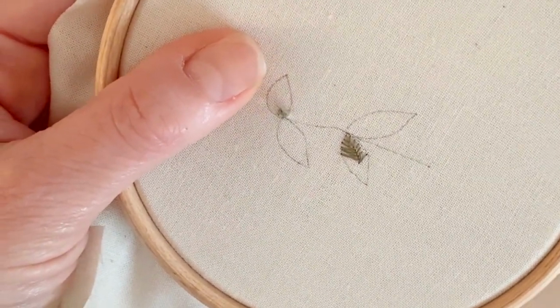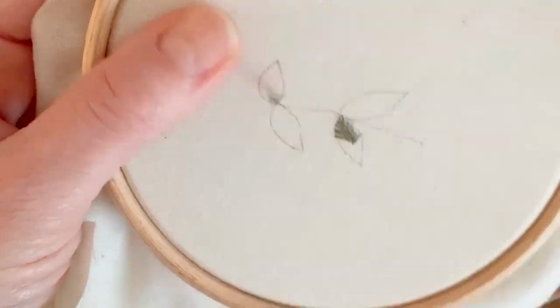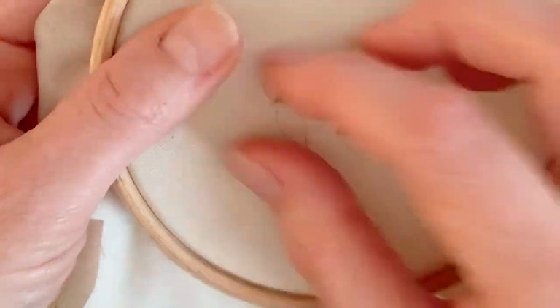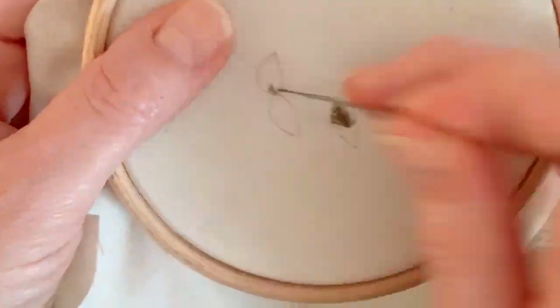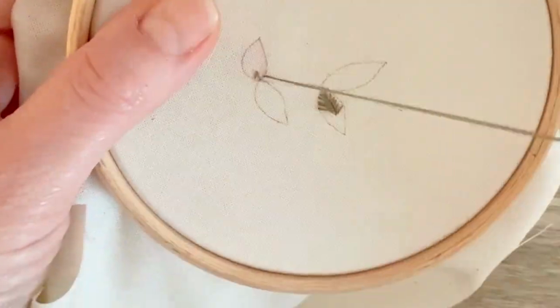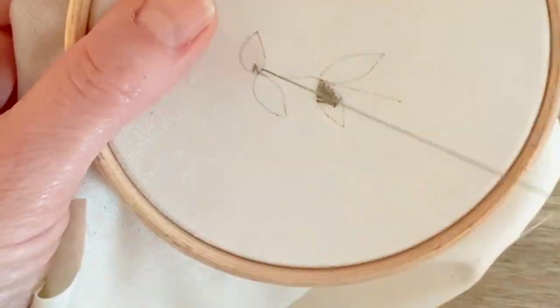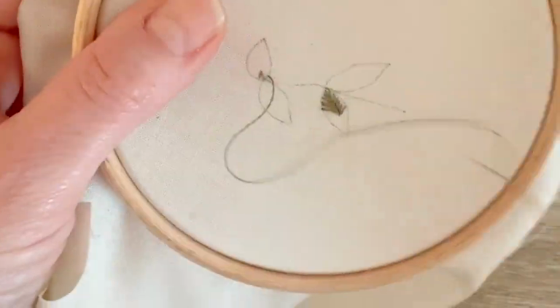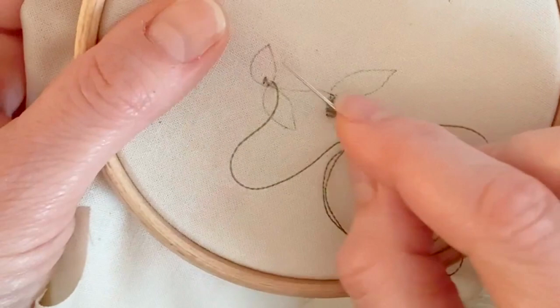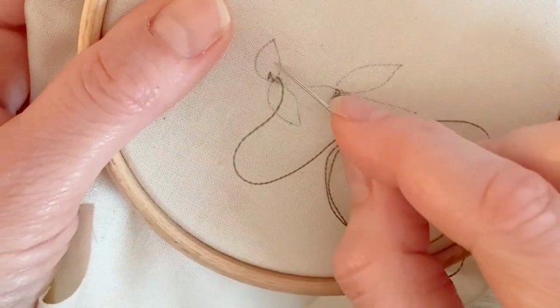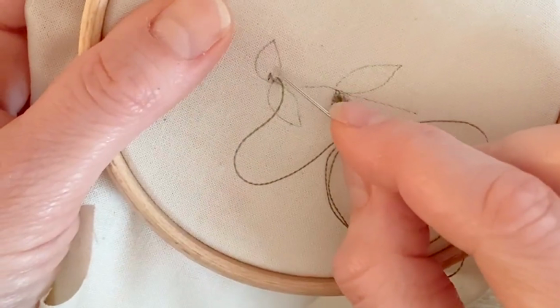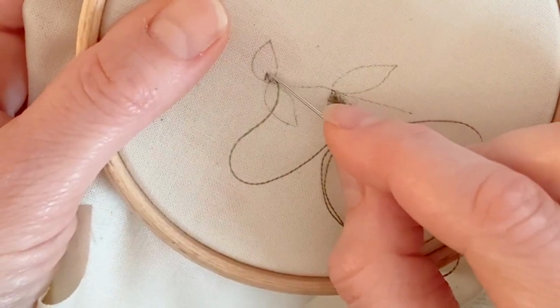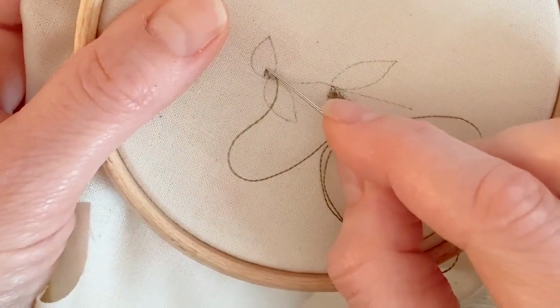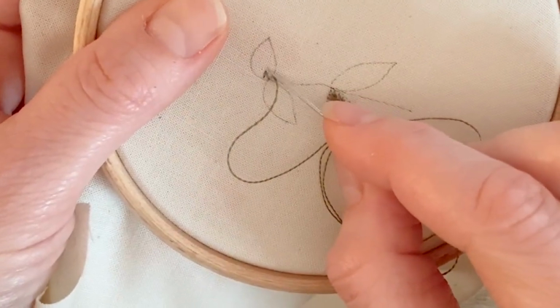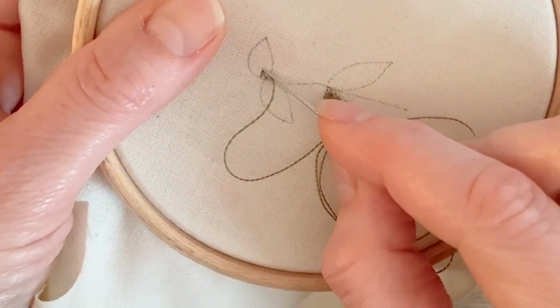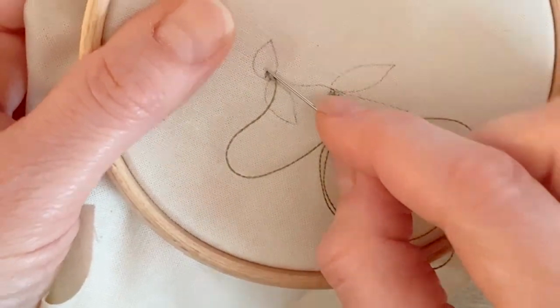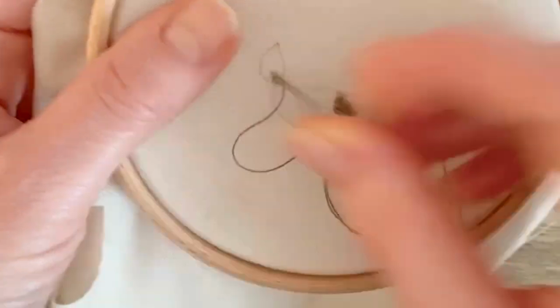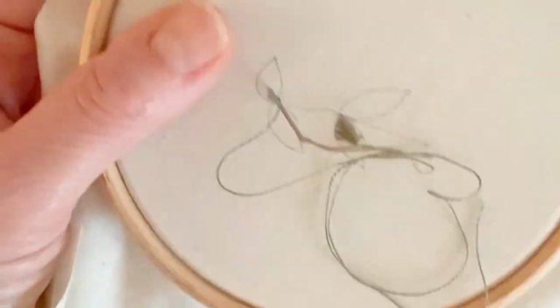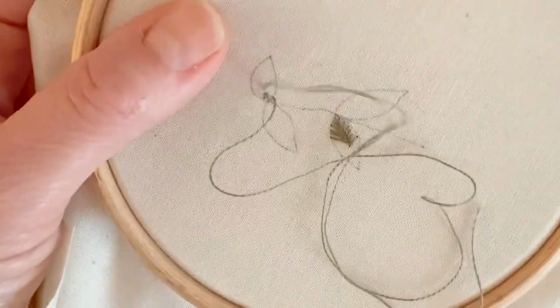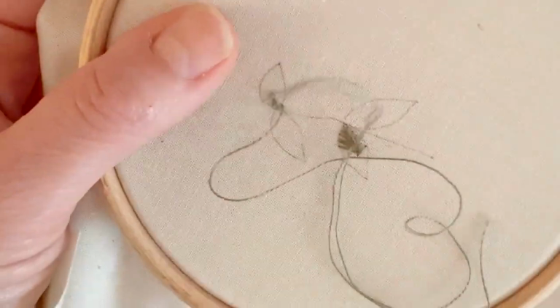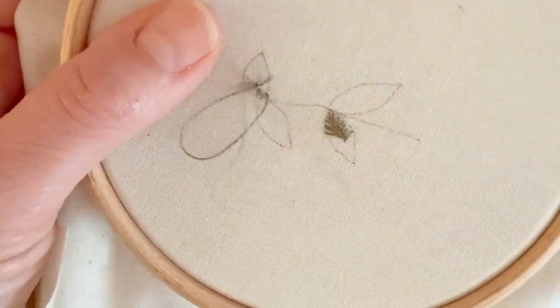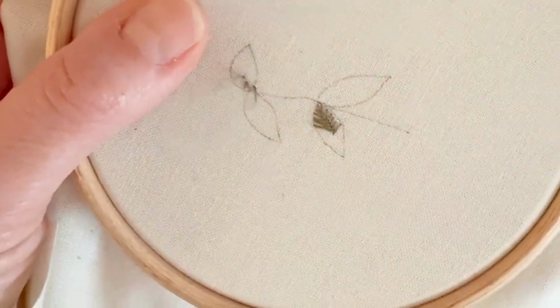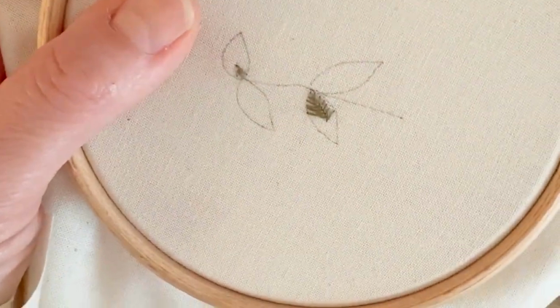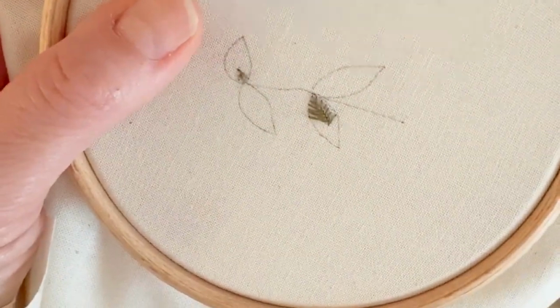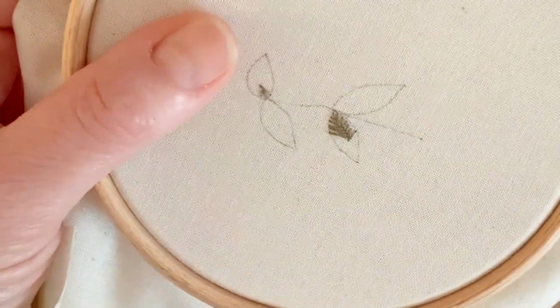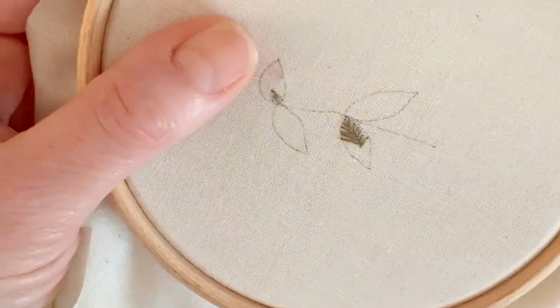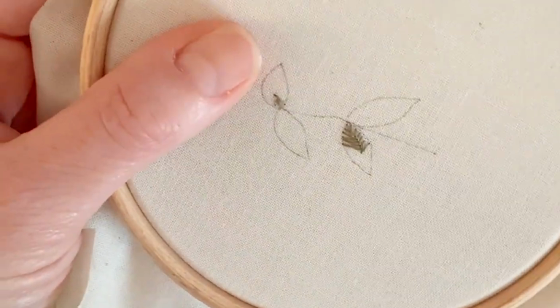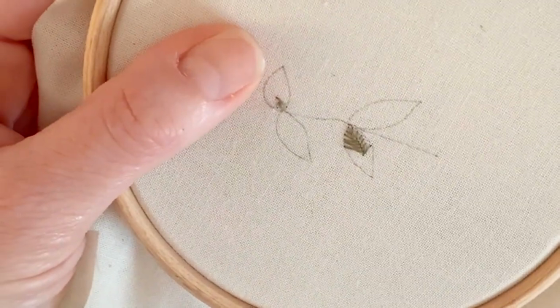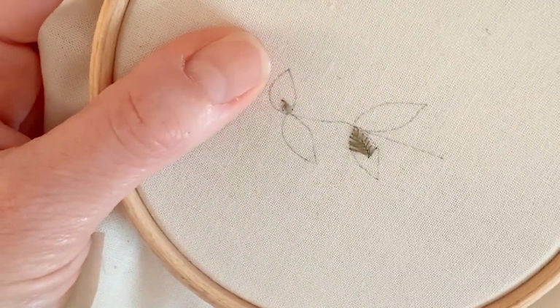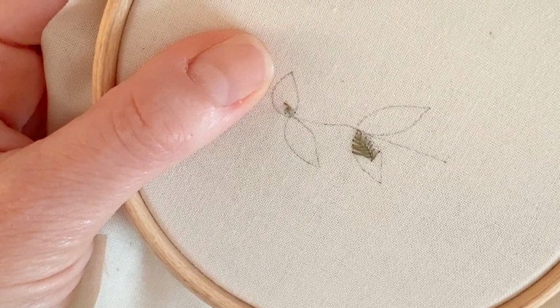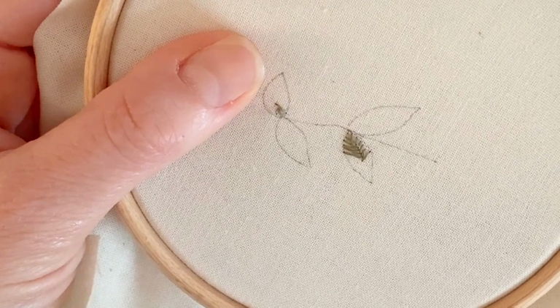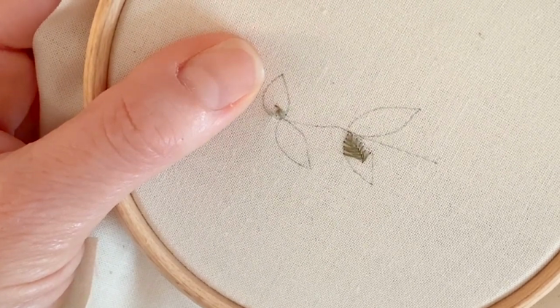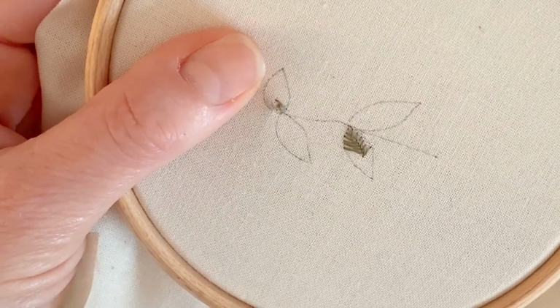So each time you're going to alternate sides and you're going to bring it down just in front of that one again and then come back to this side.